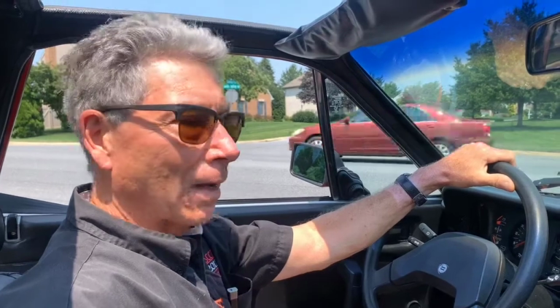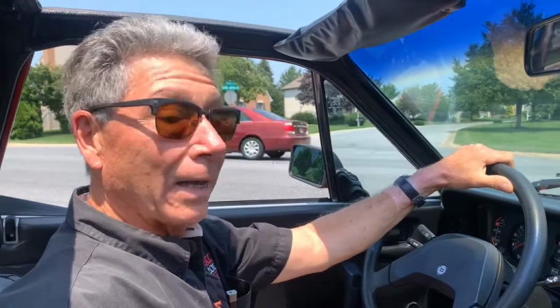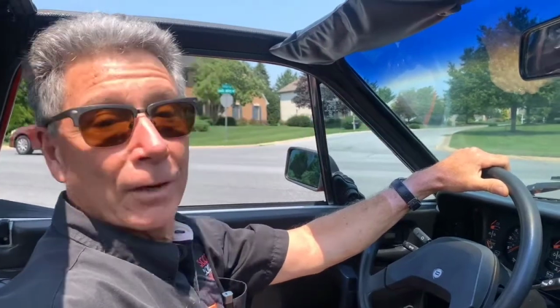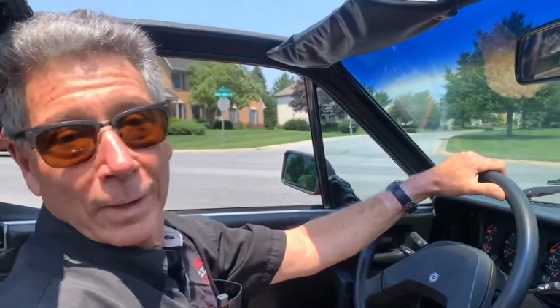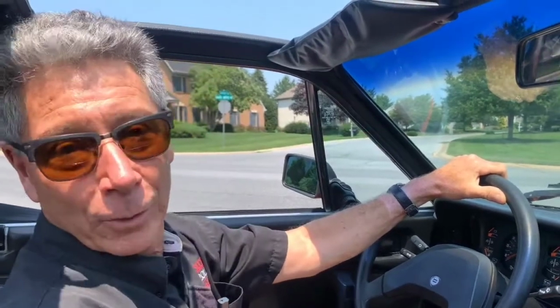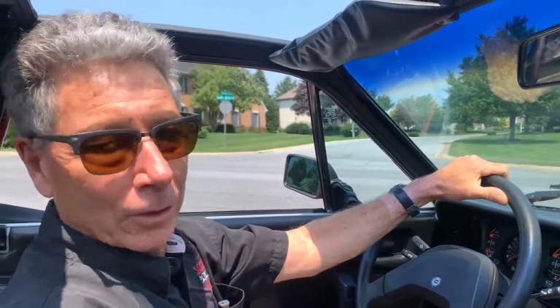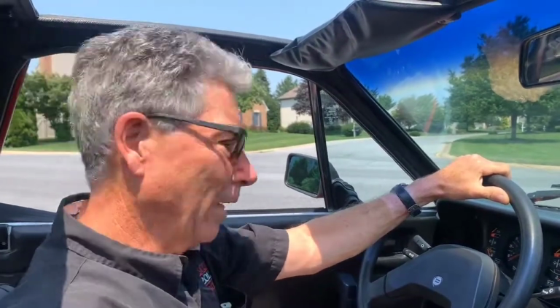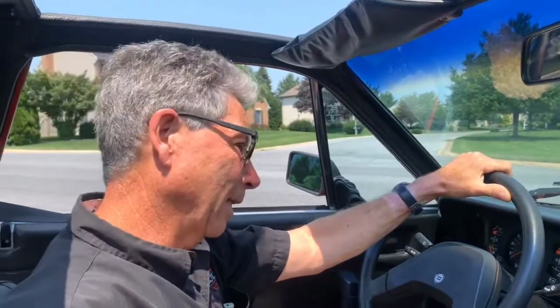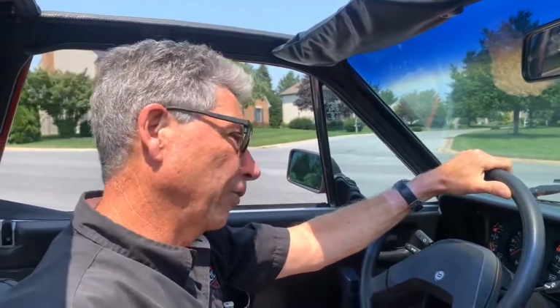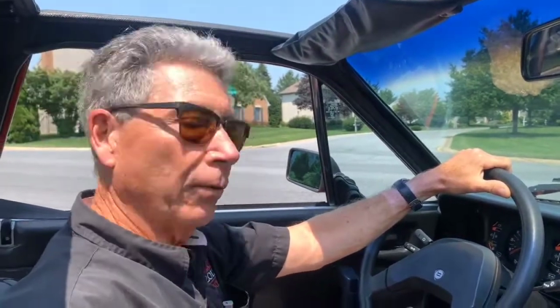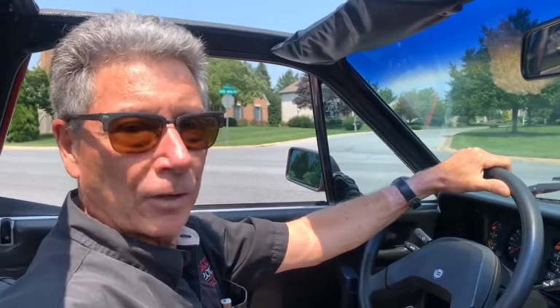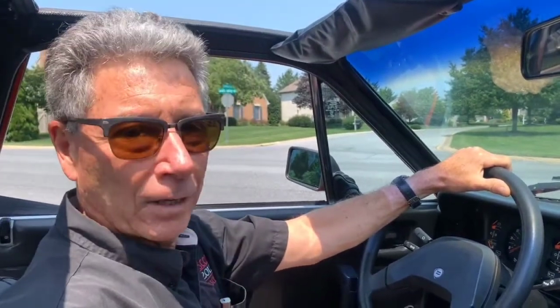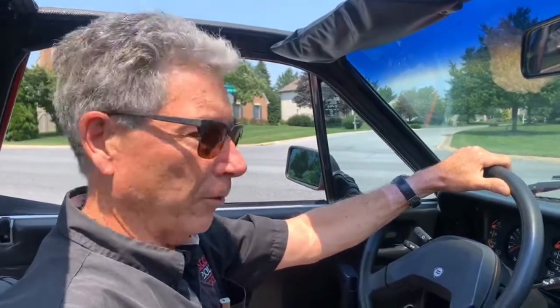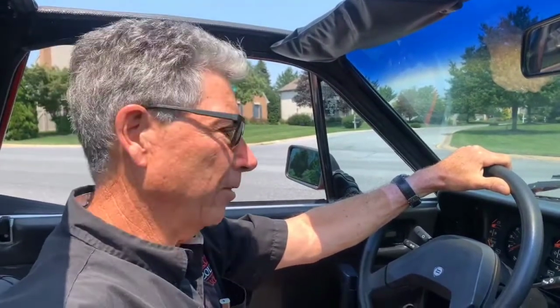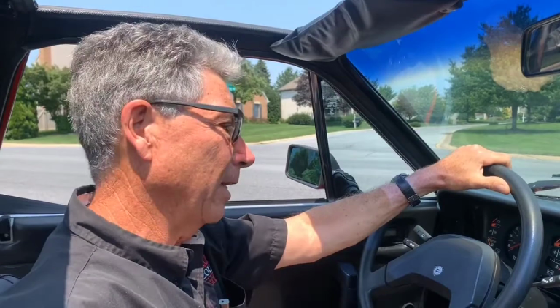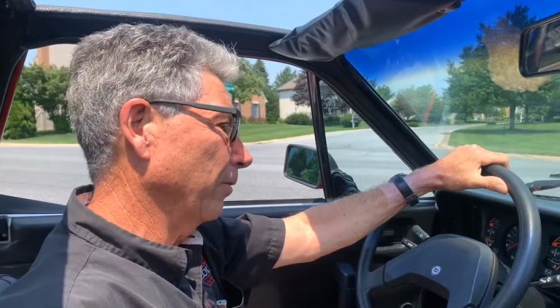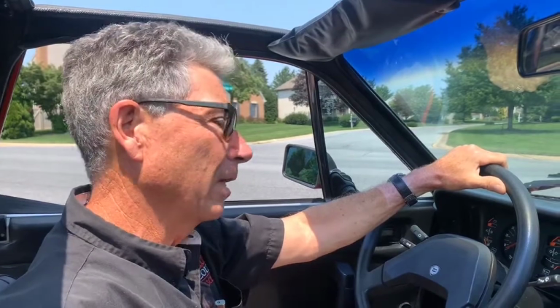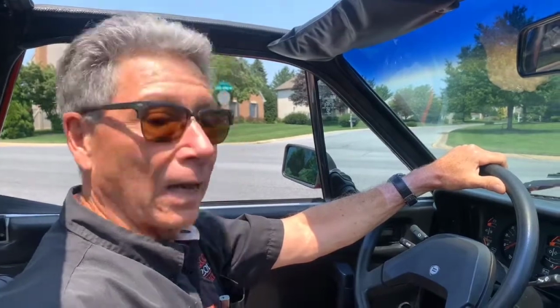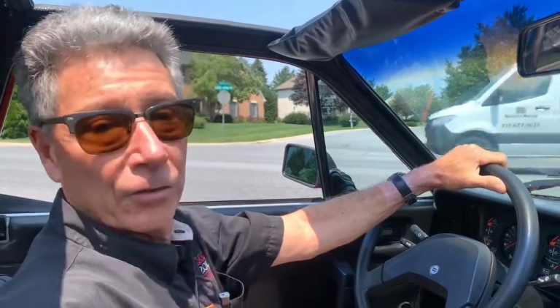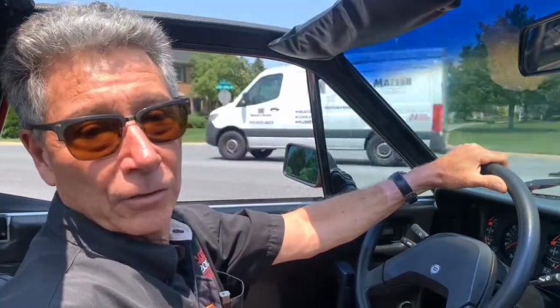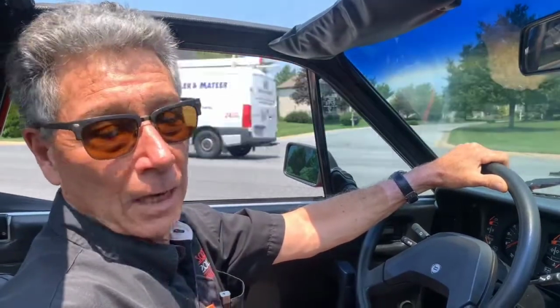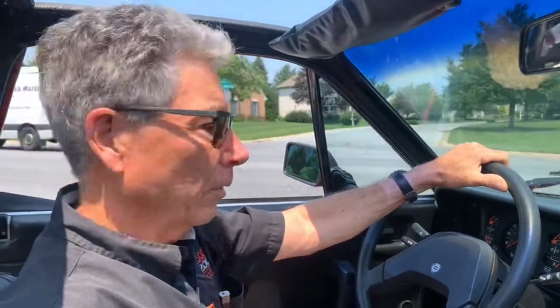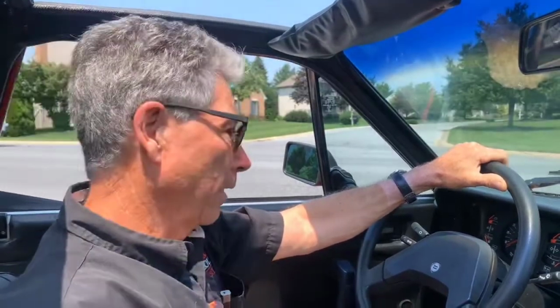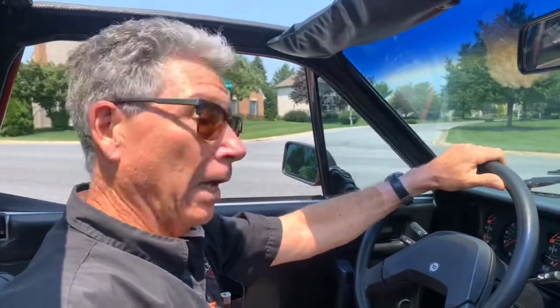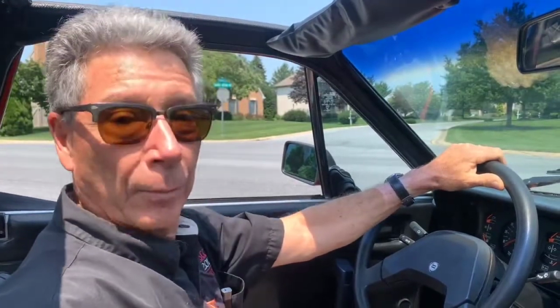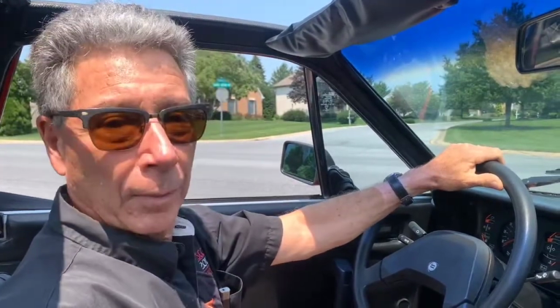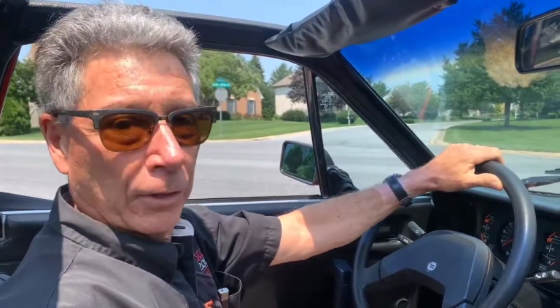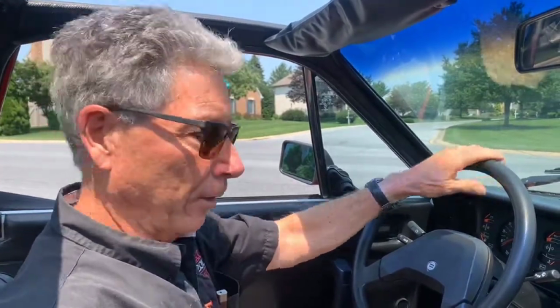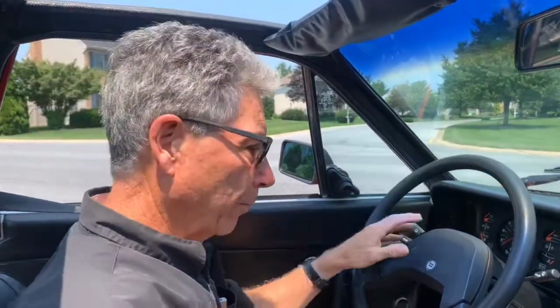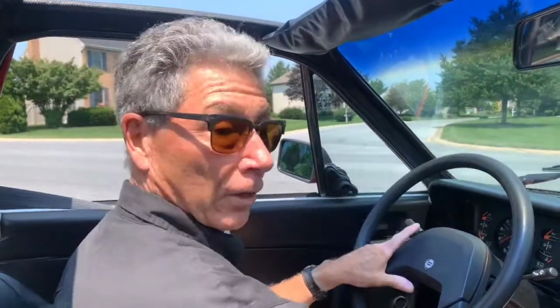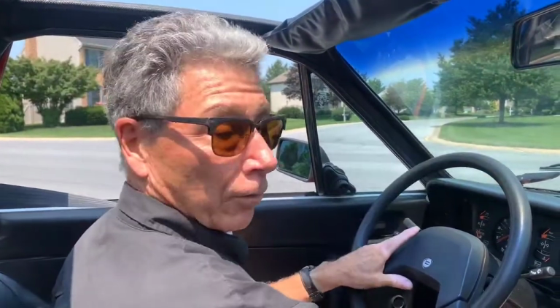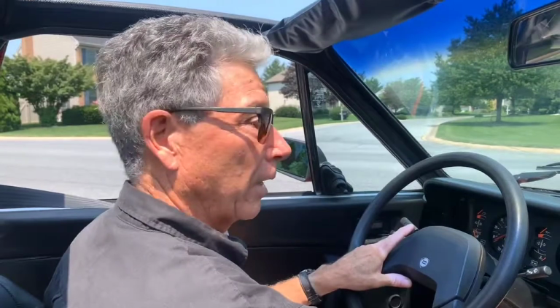Hi, I'm Mike from Michael's Motor Cars, and I'd love to take you on a test drive of our 1987 Lancia Zagato that we're happy to put up on Bring a Trailer. So let's go for a ride.